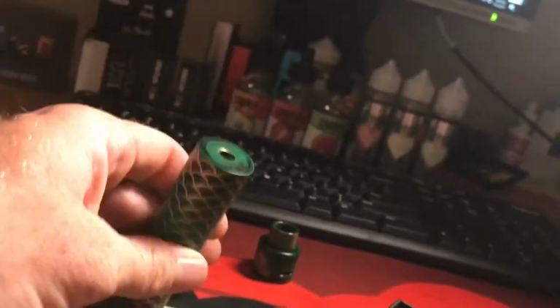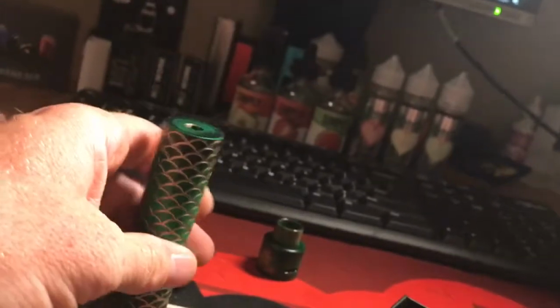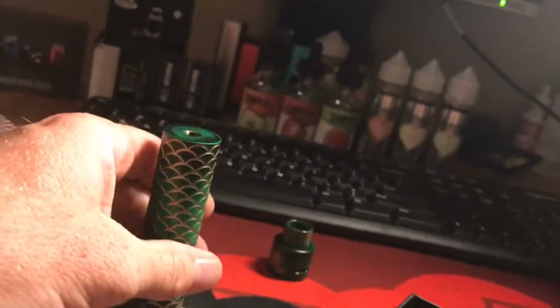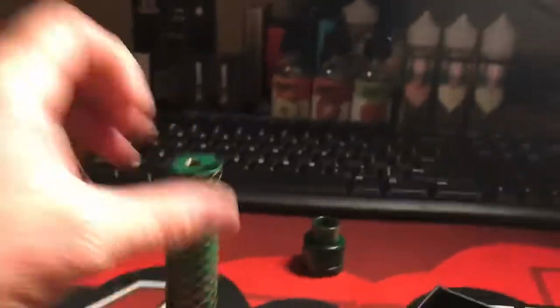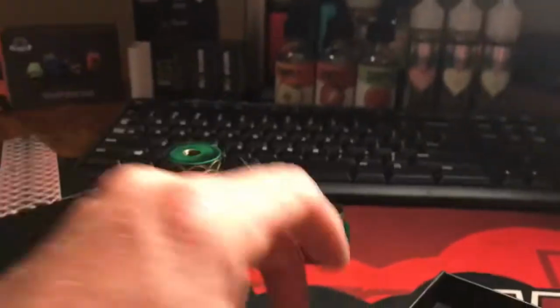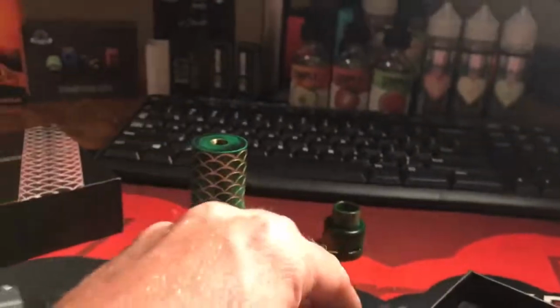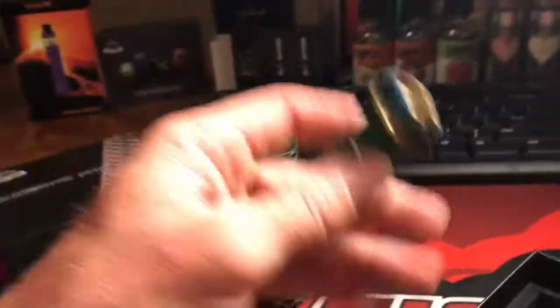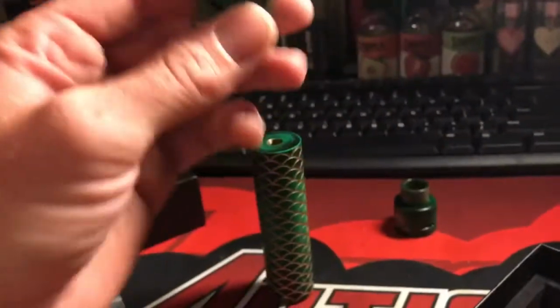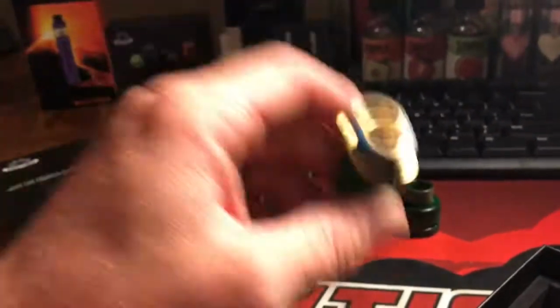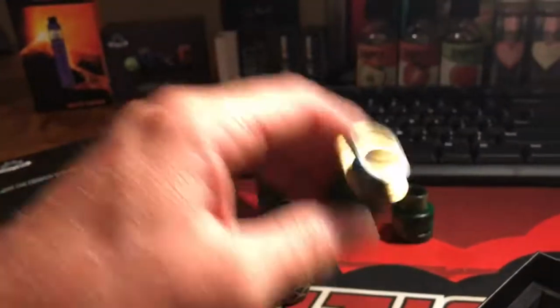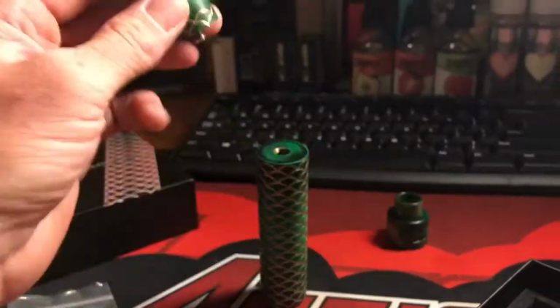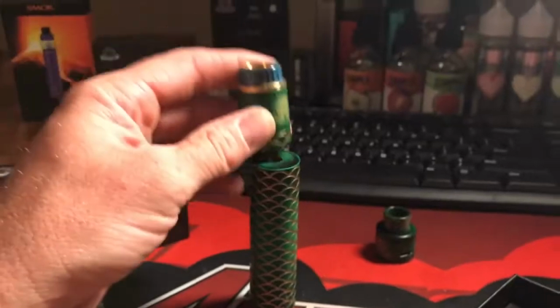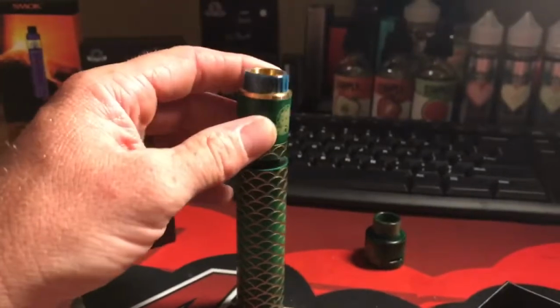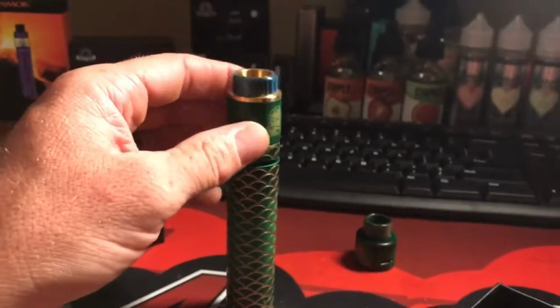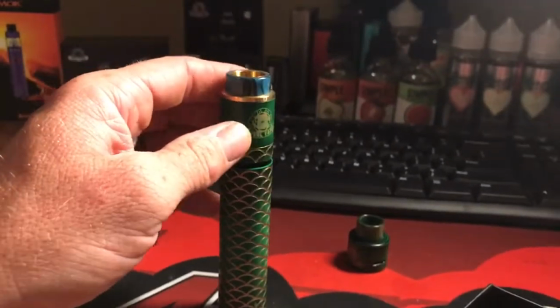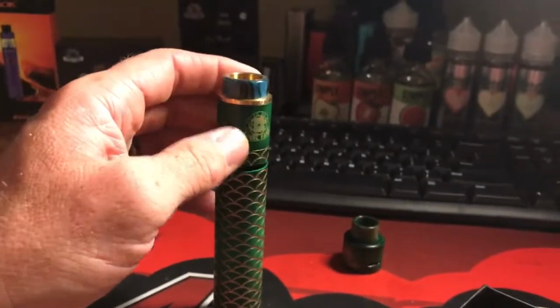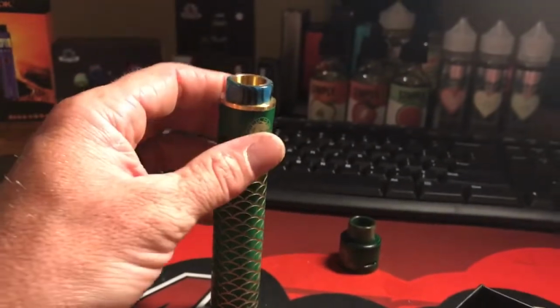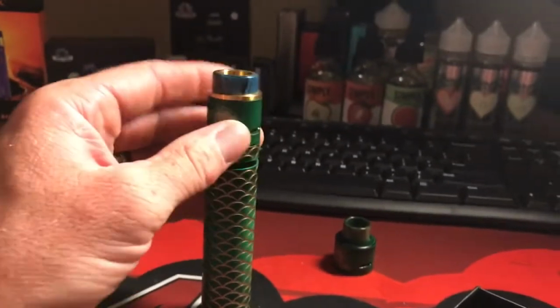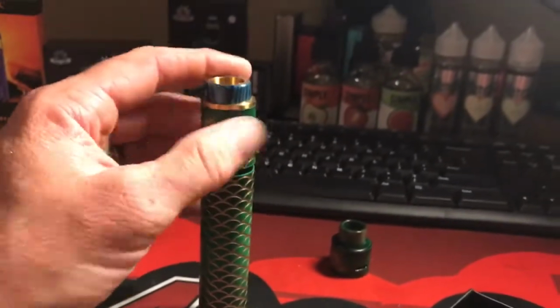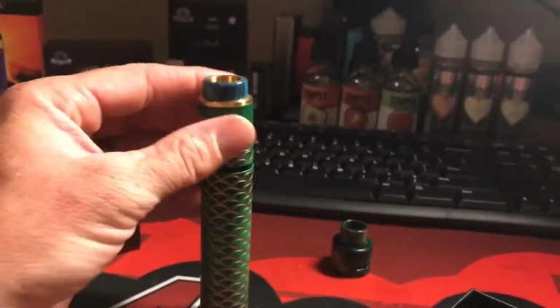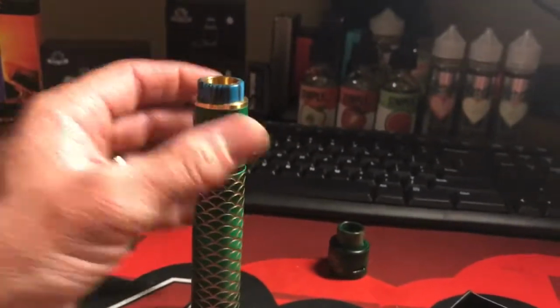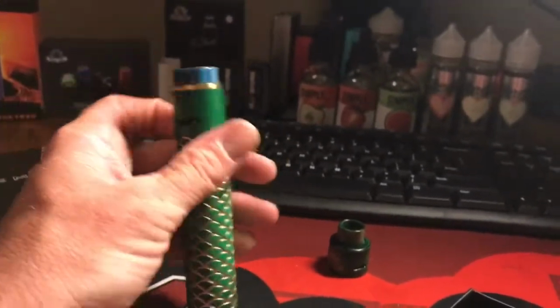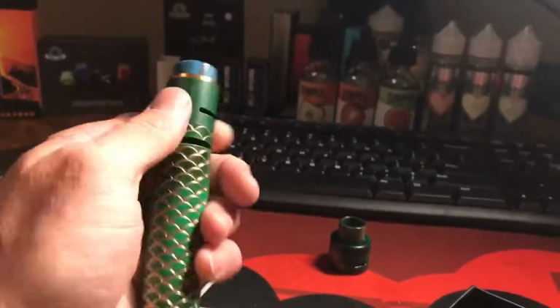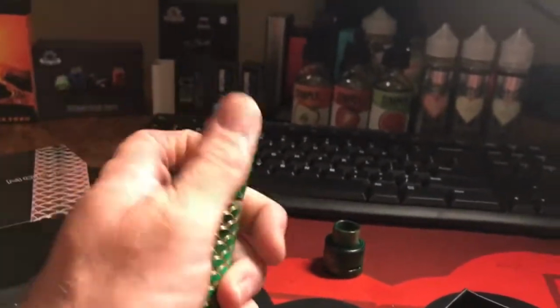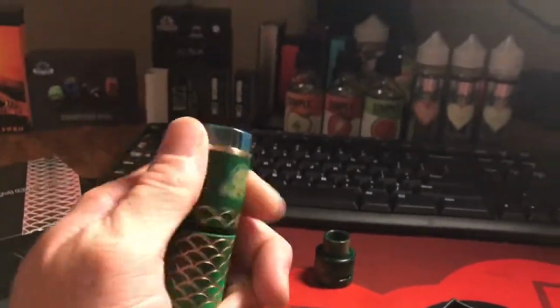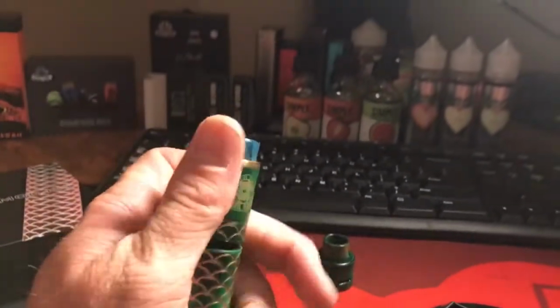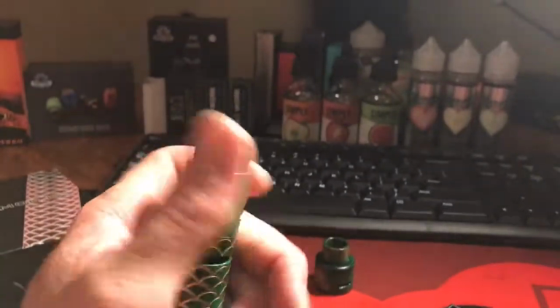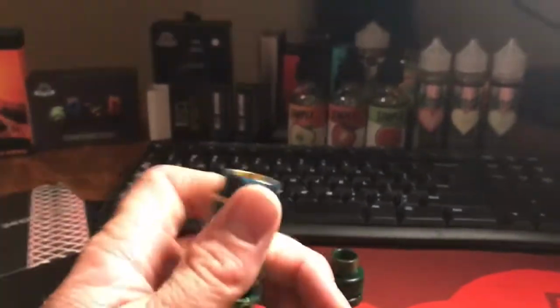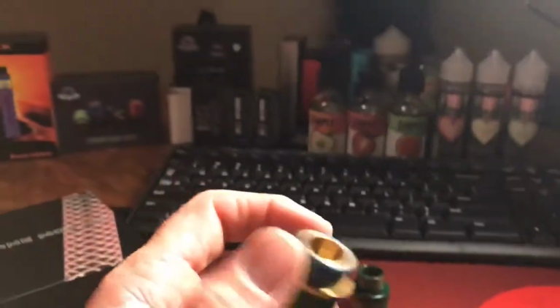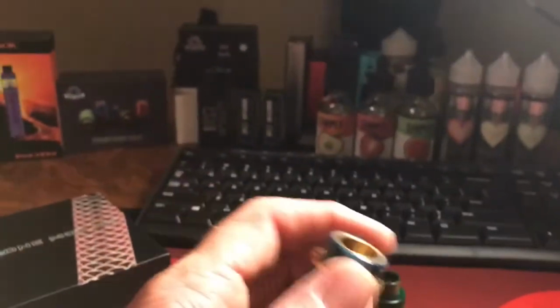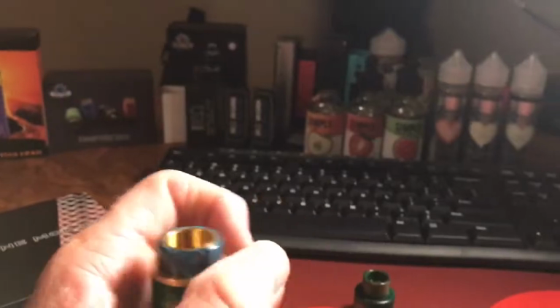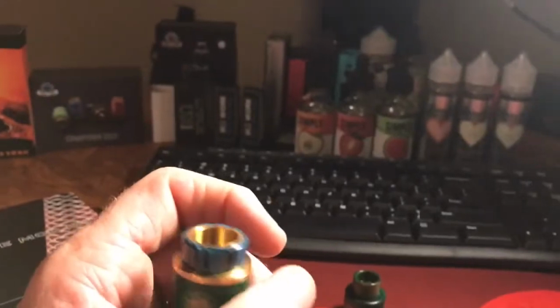It's a pretty good mod. You can pick them up for around 80 bucks online, depending on where you go. Steel Vape Tech has them.